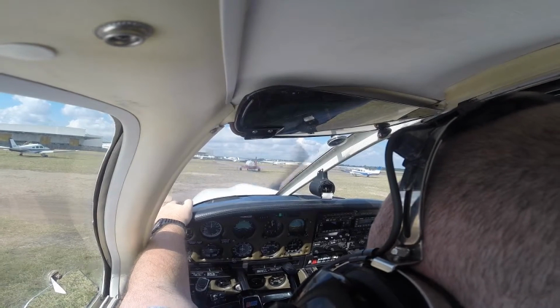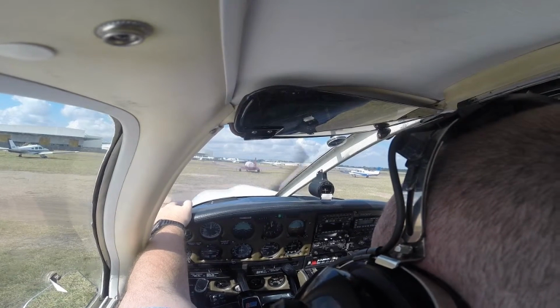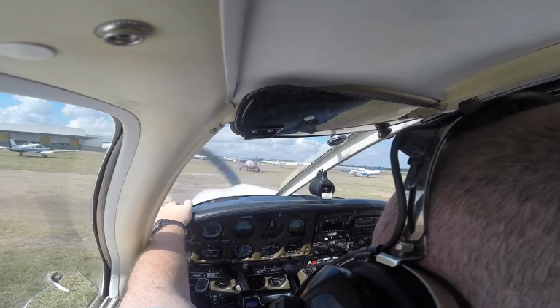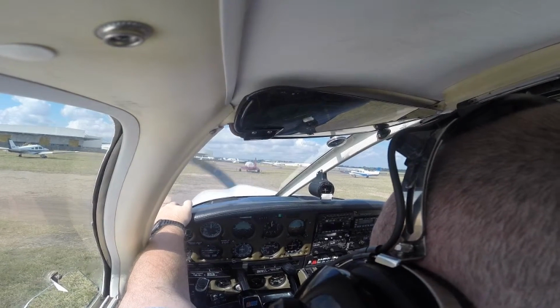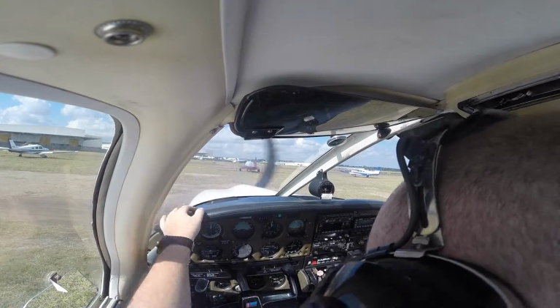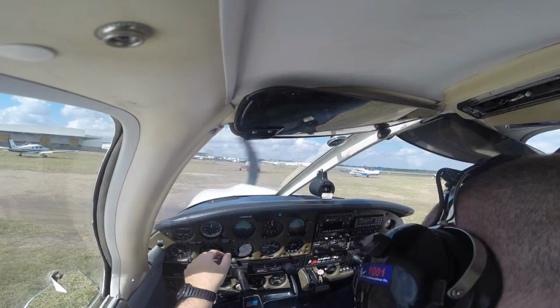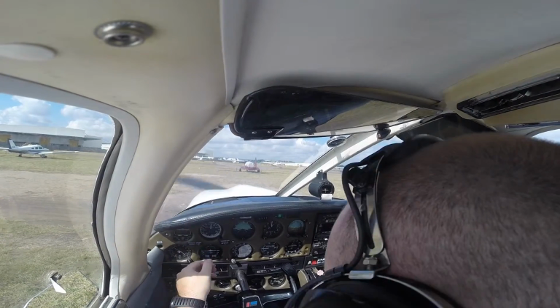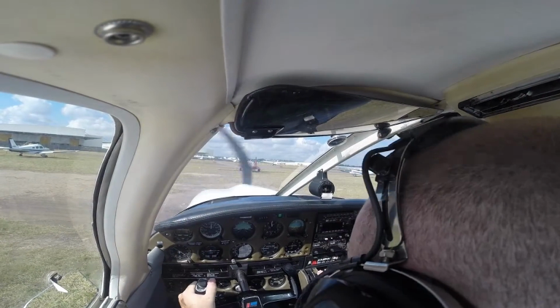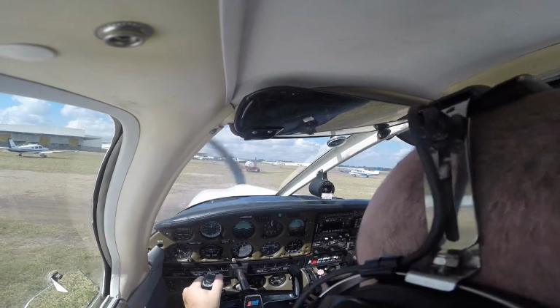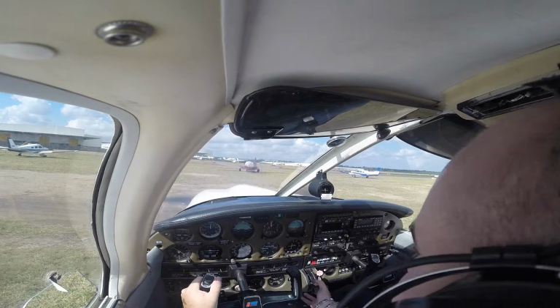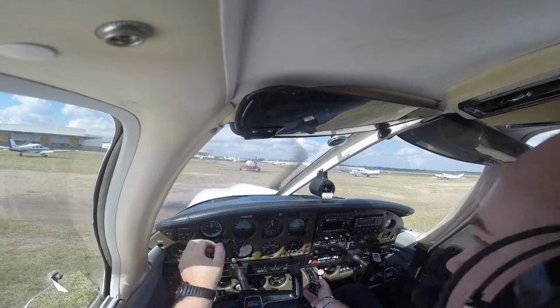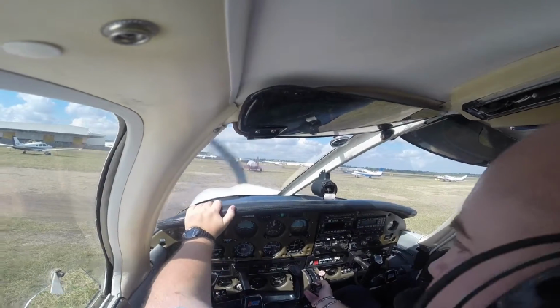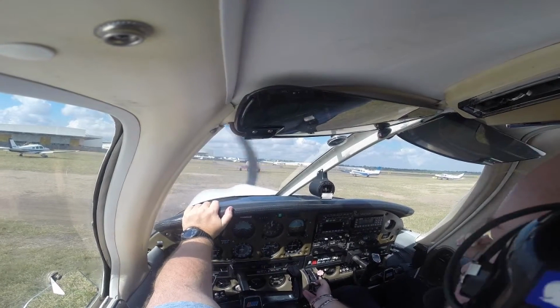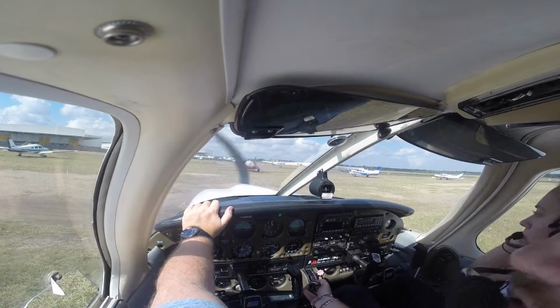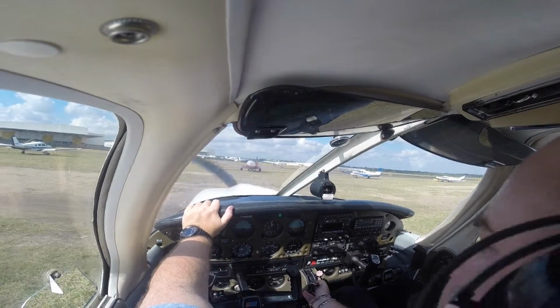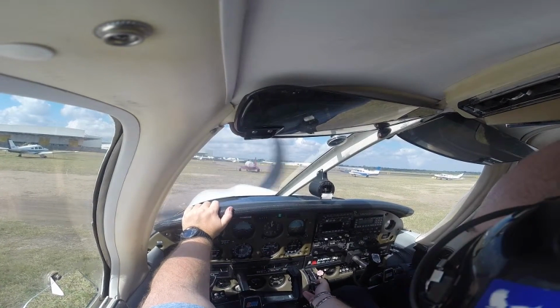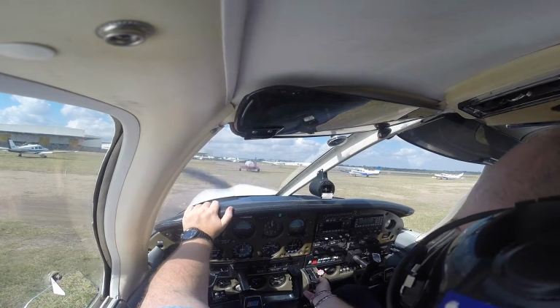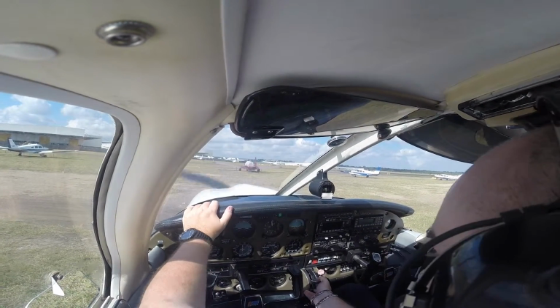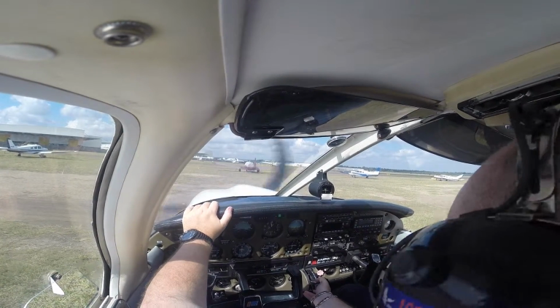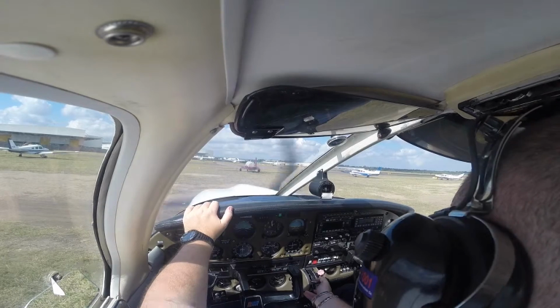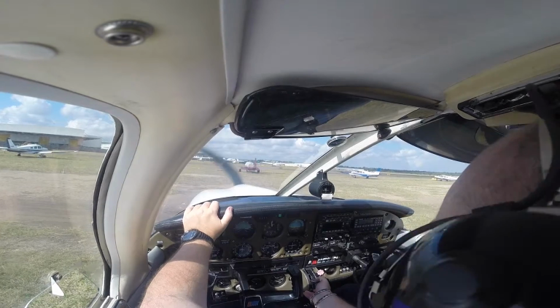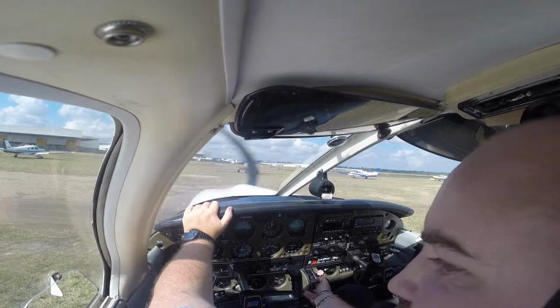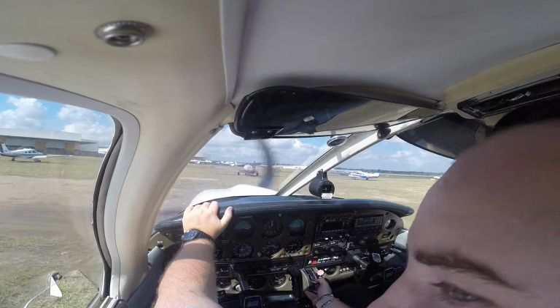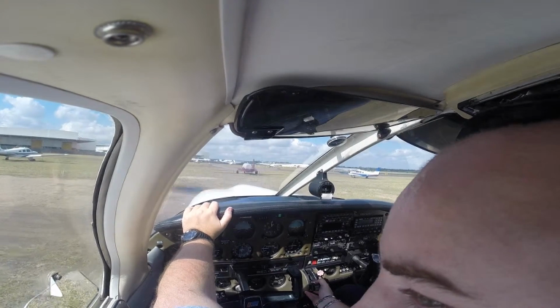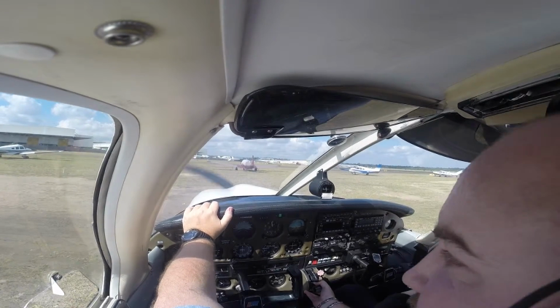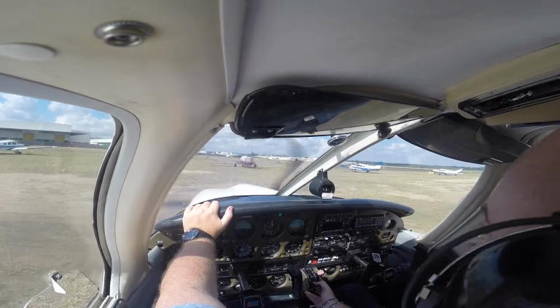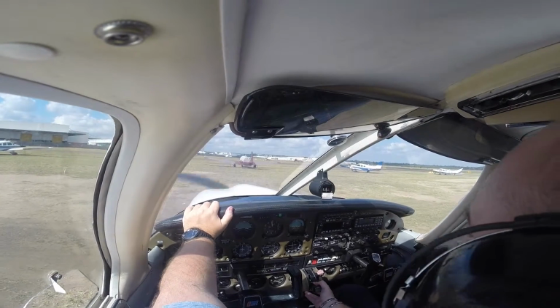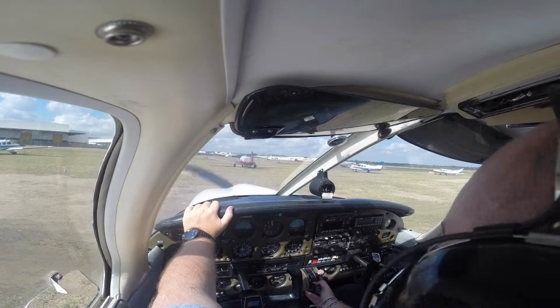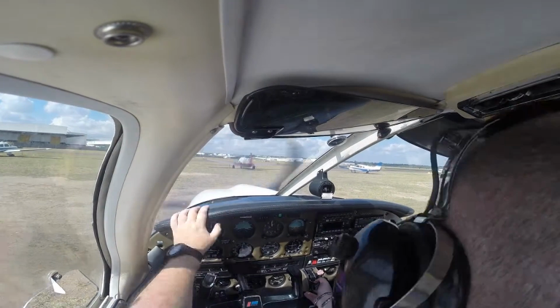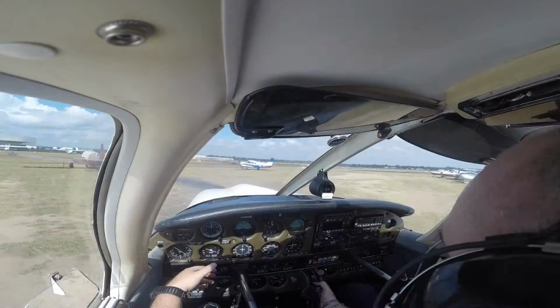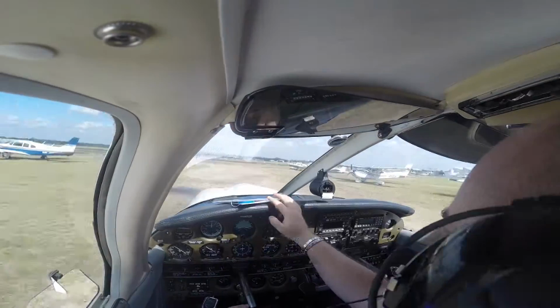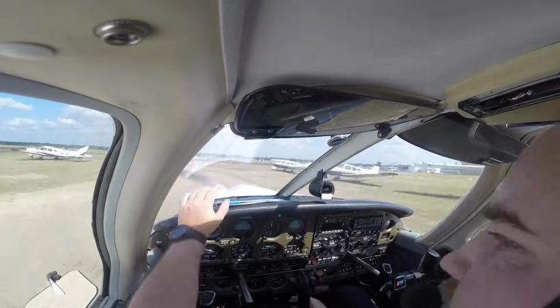You can start taxiing if you like. You can look up to the right. Test the brakes first. Good, let's go.